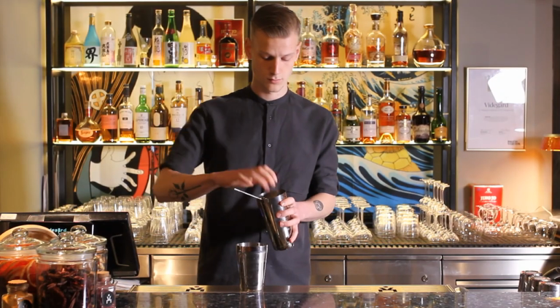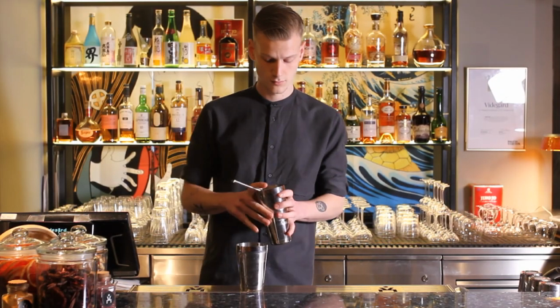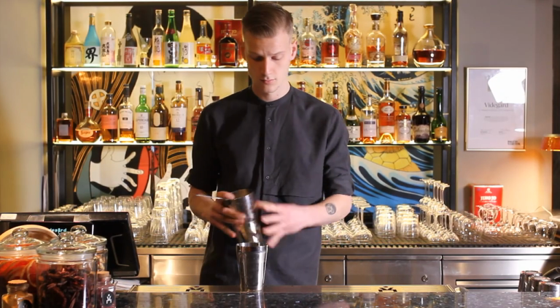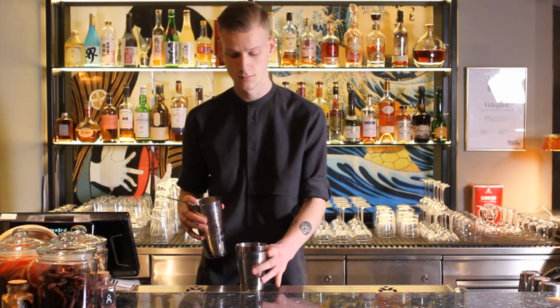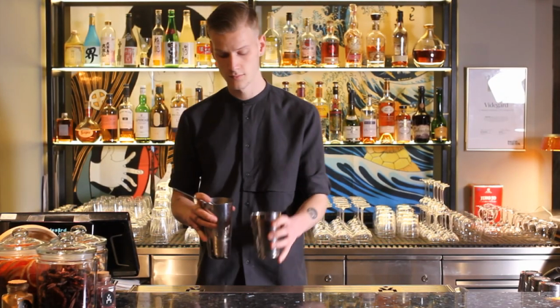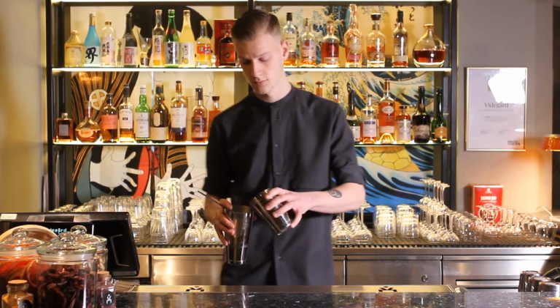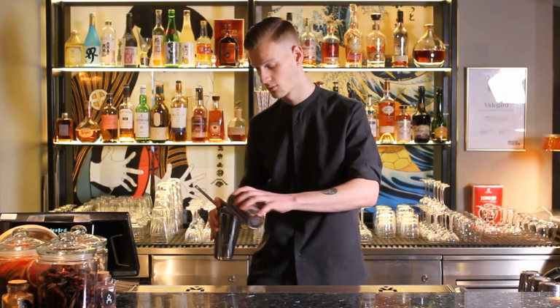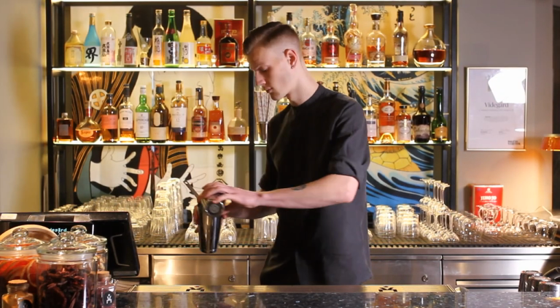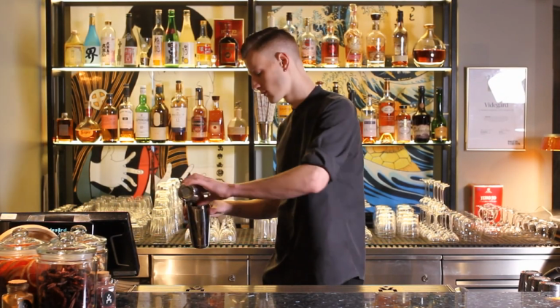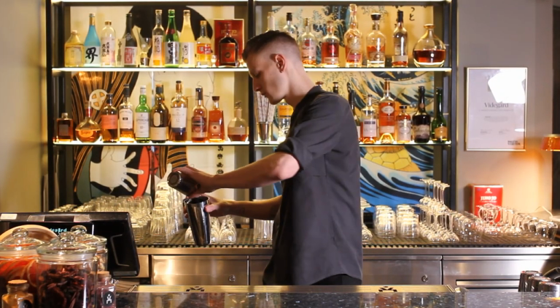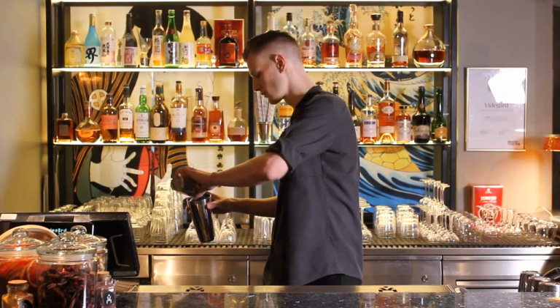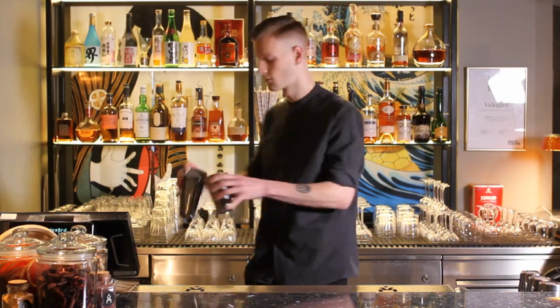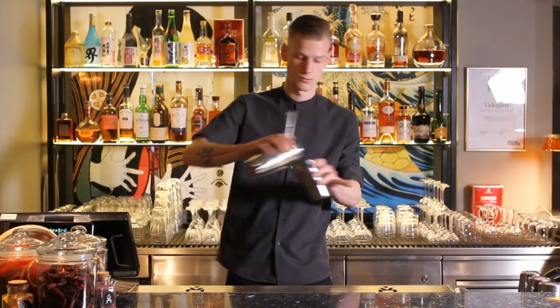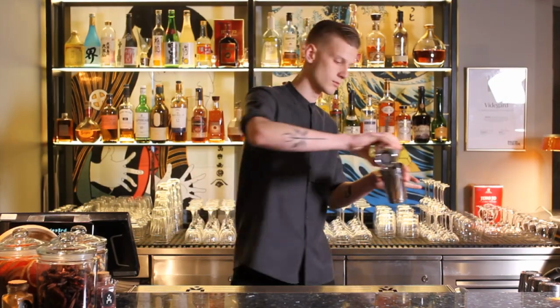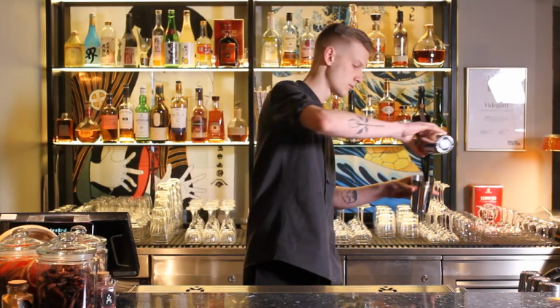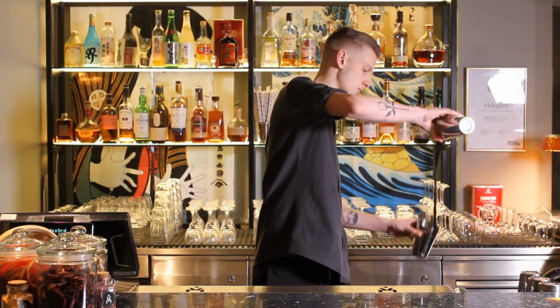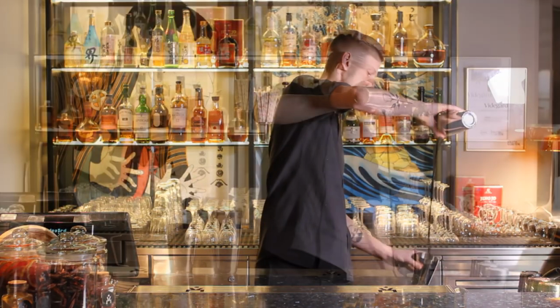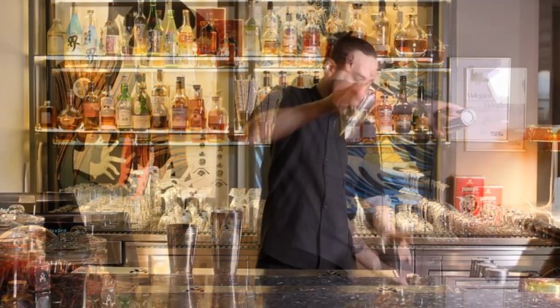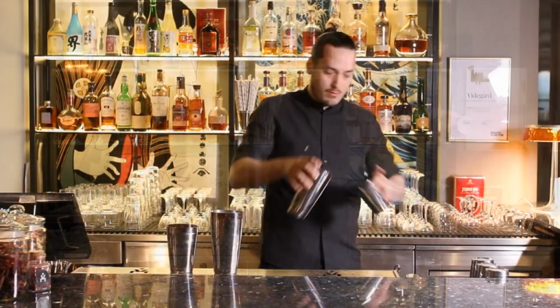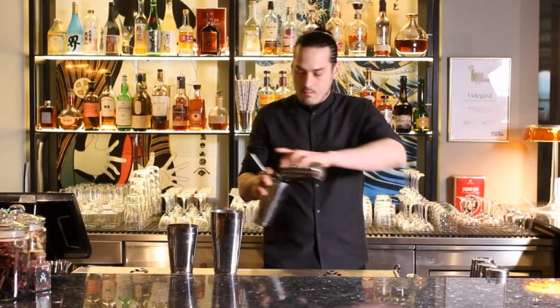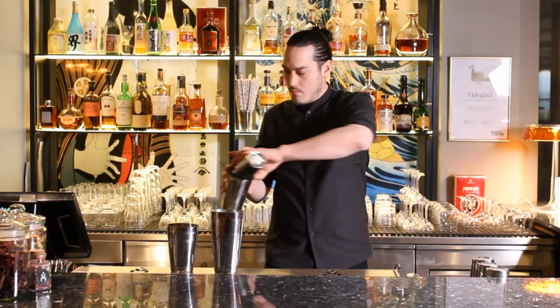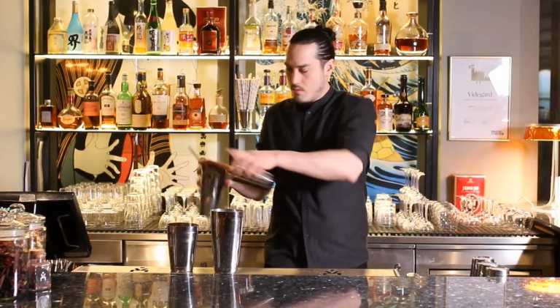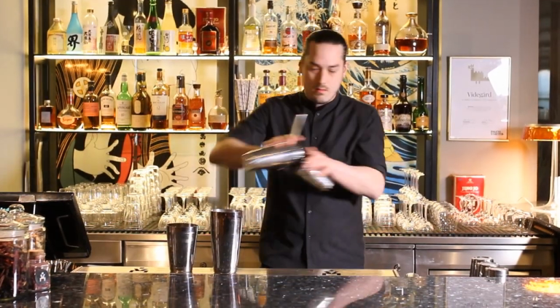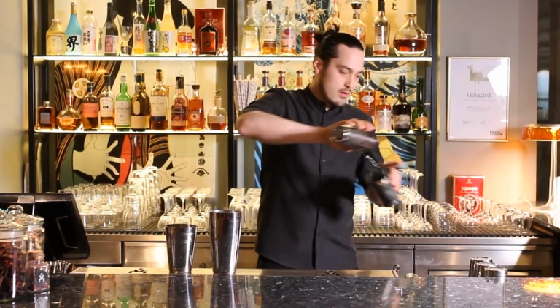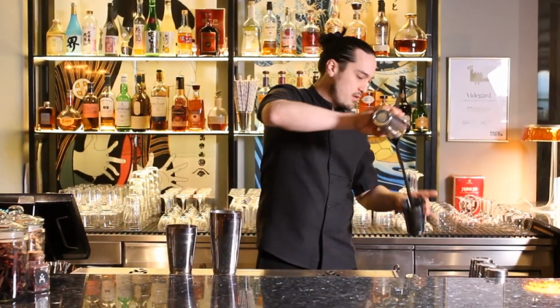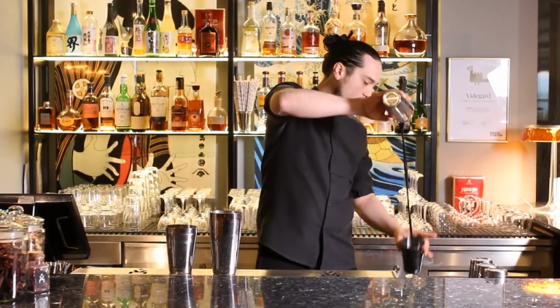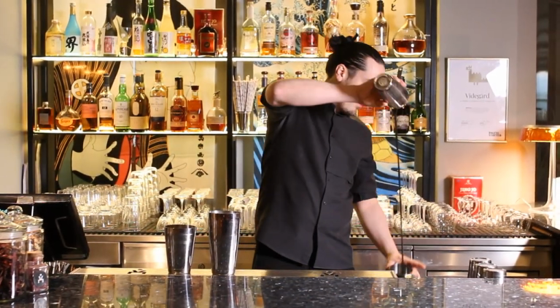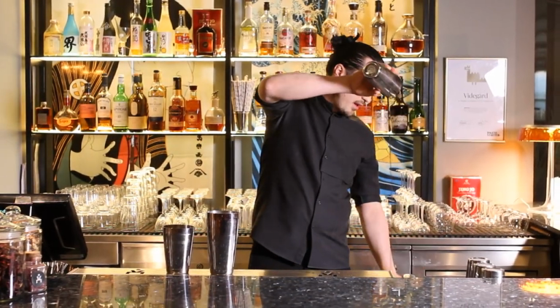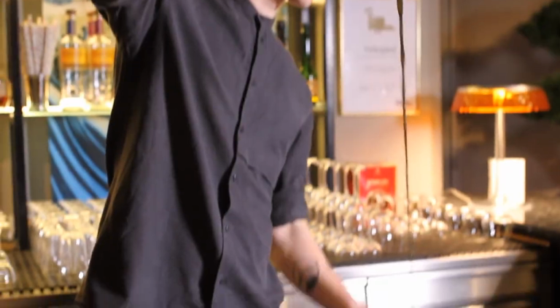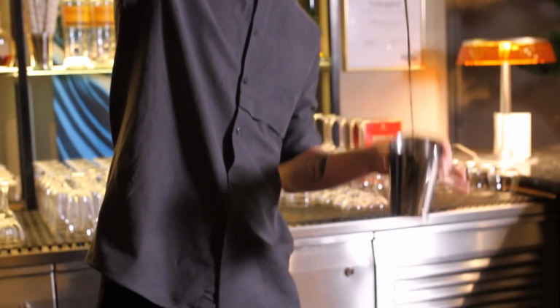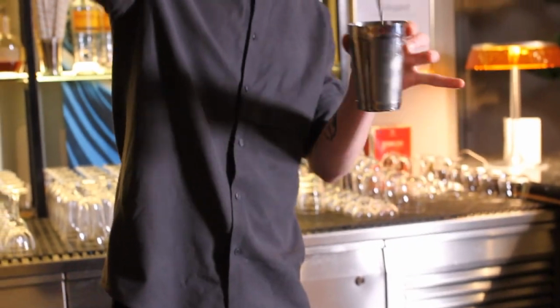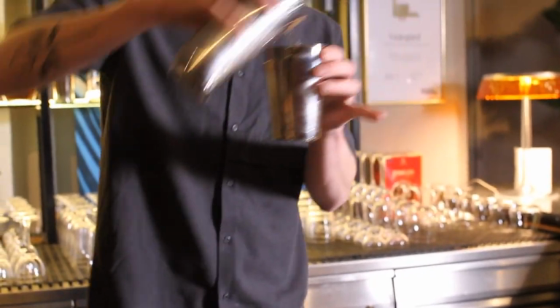And then we also made a Leche de Tigre, the classical base for a ceviche. The base of our Leche de Tigre is with a fermented ají amarillo. You also add some cilantro, celery, onions, garlic, lime, and salt.